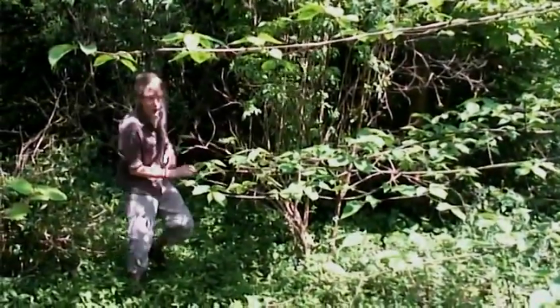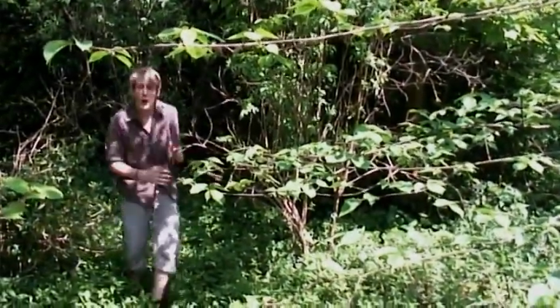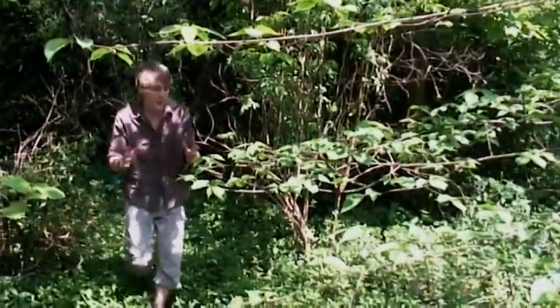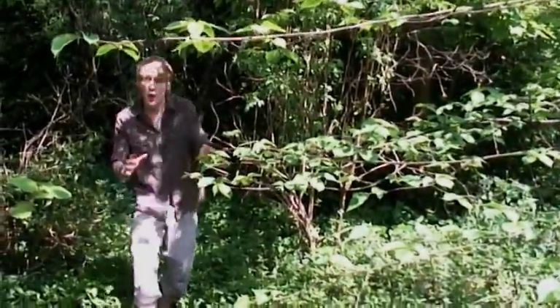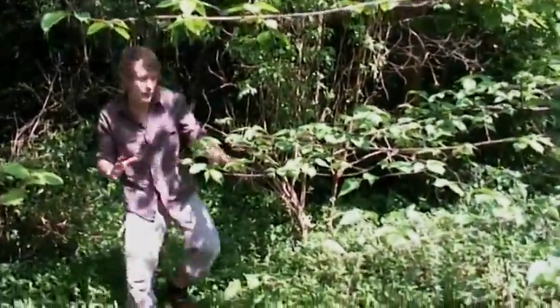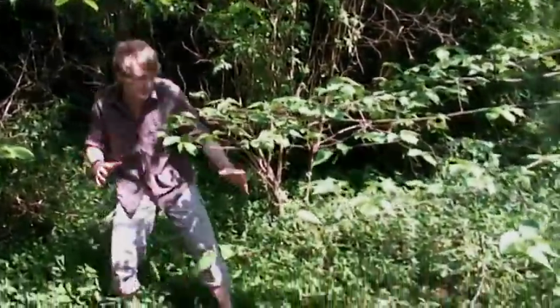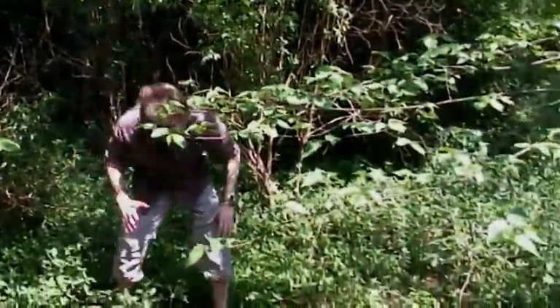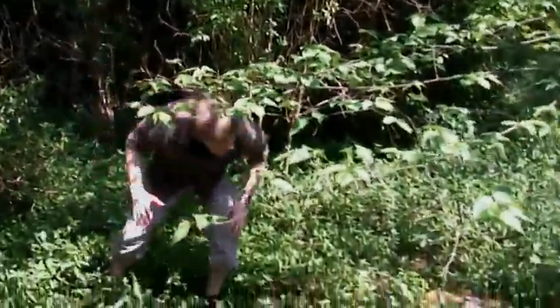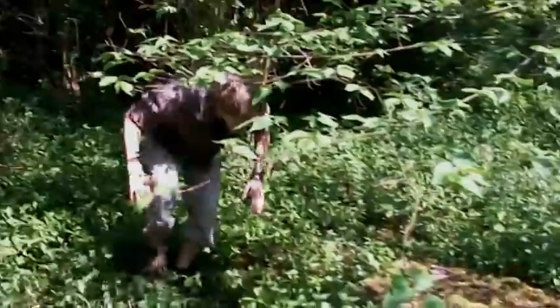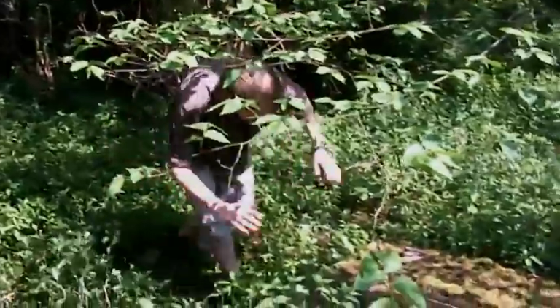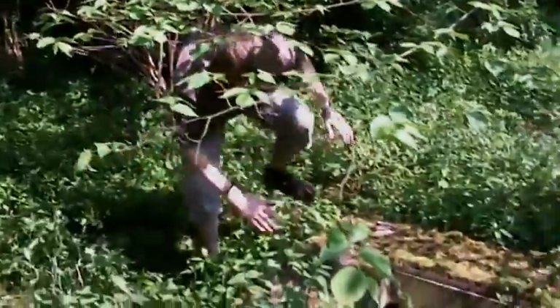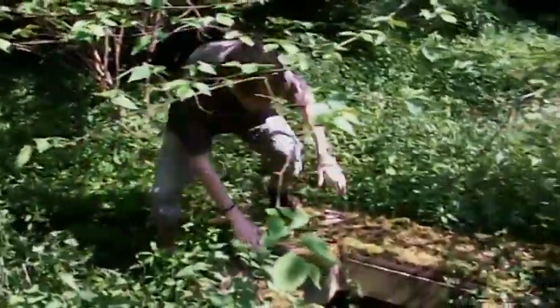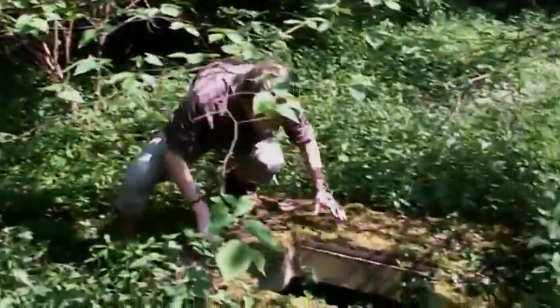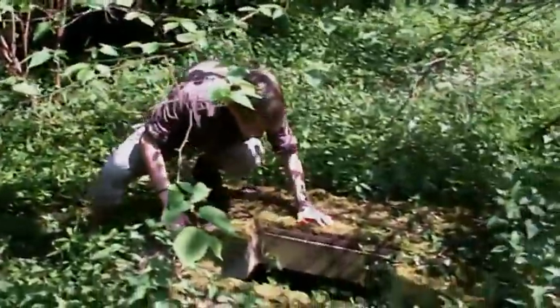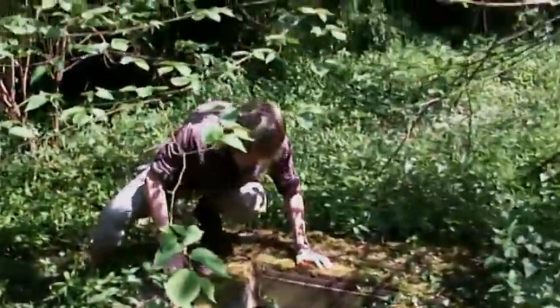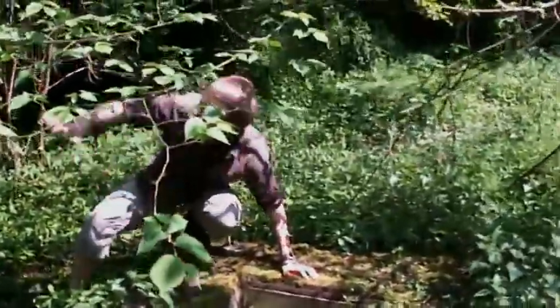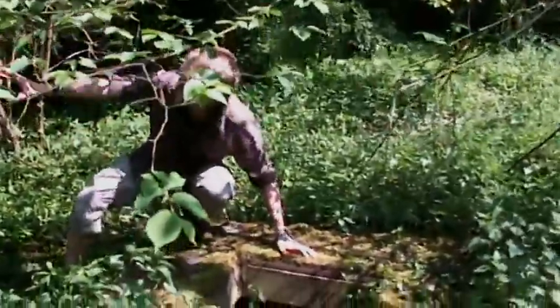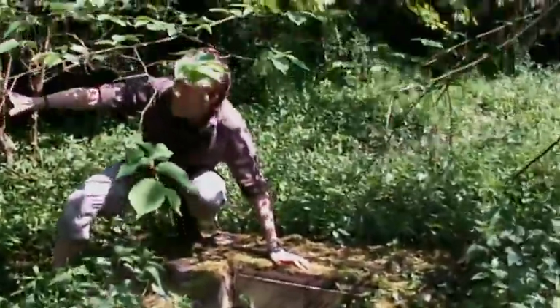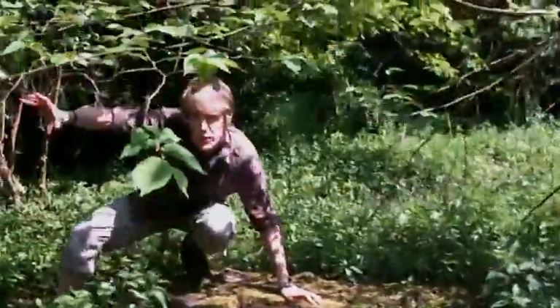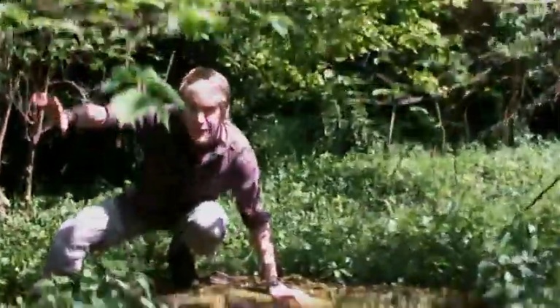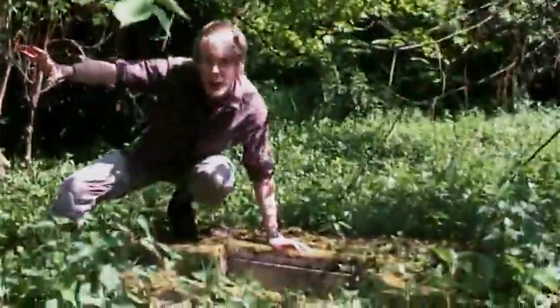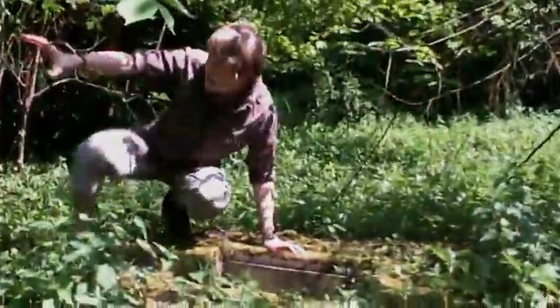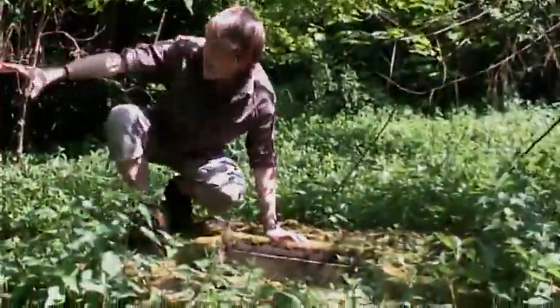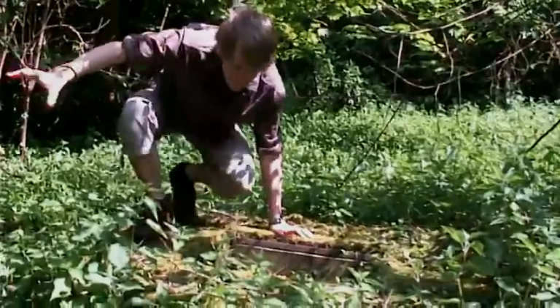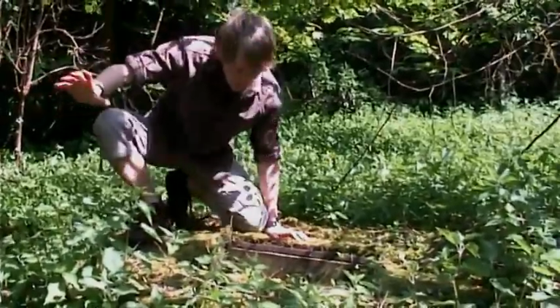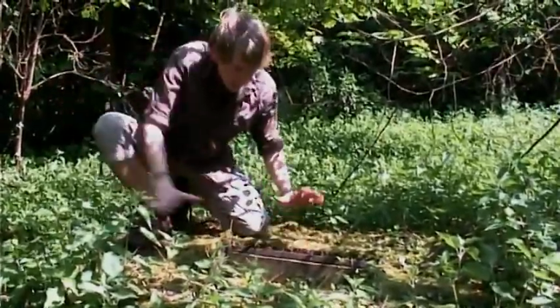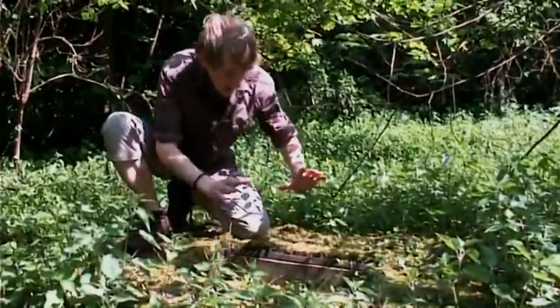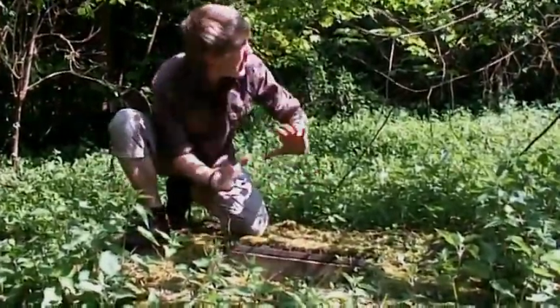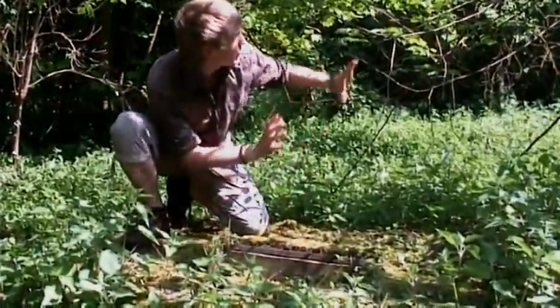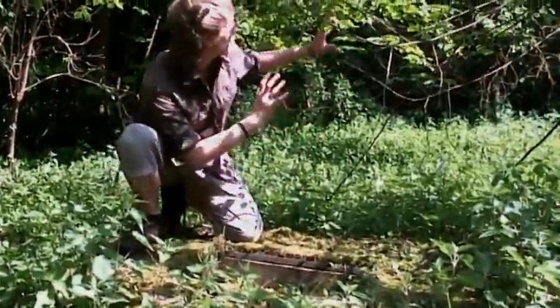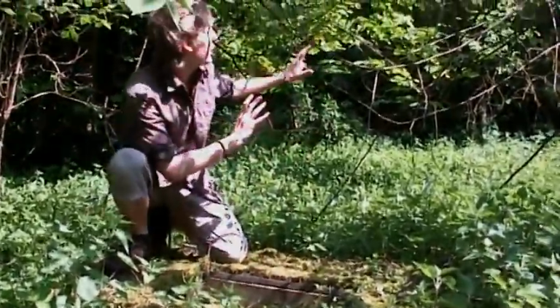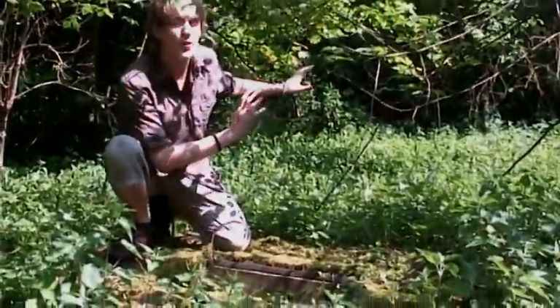Oh look, an old well shaft. It must have been used to bring water from the canal down there, up here and then maybe up to a settlement up on the hill somewhere.